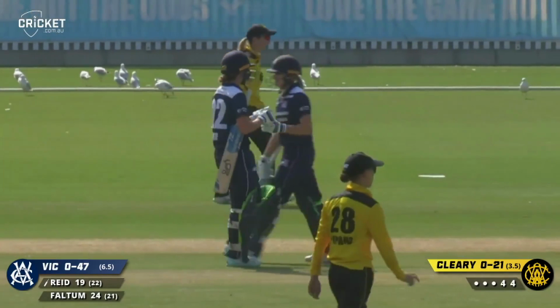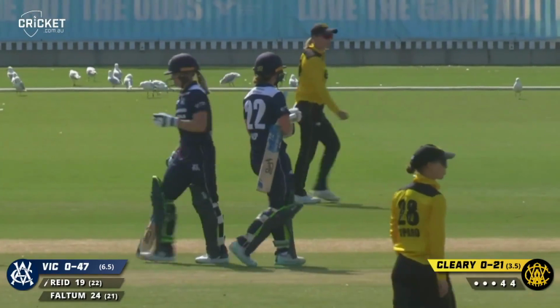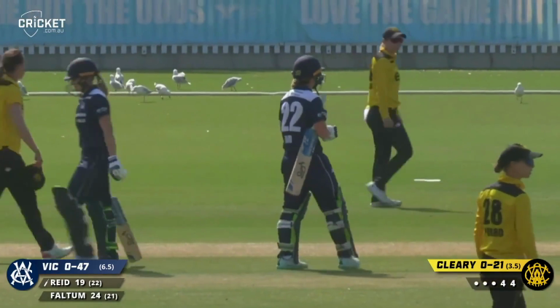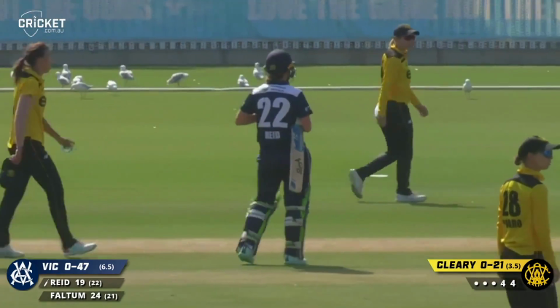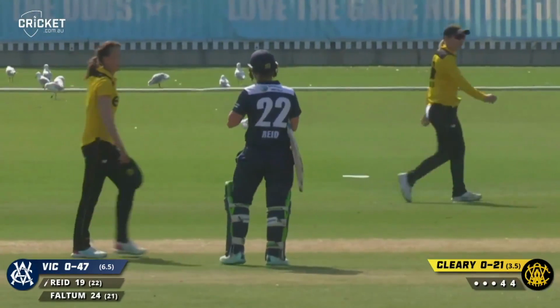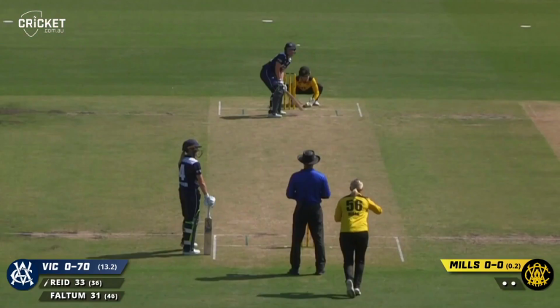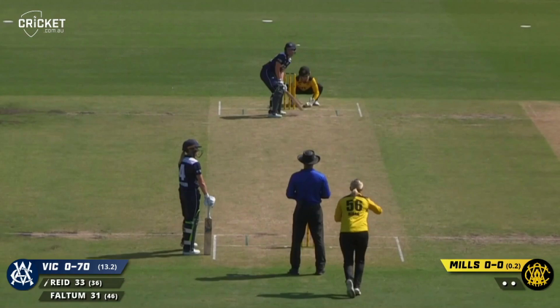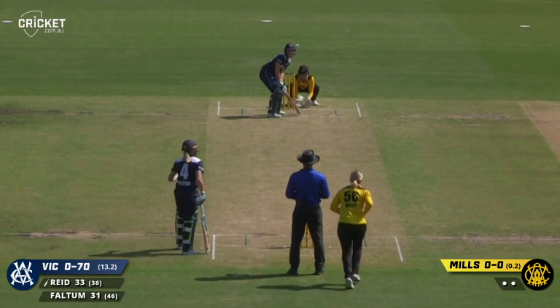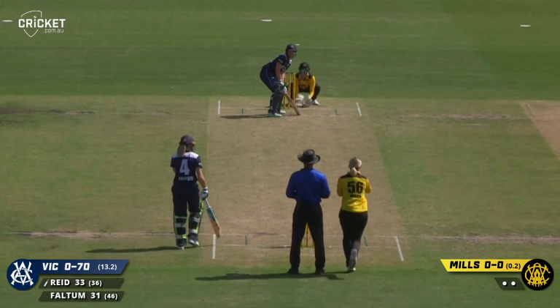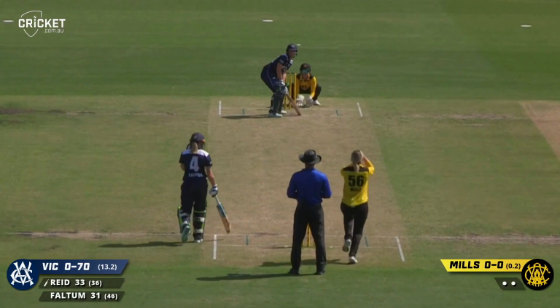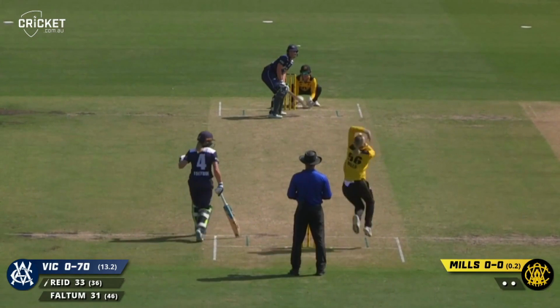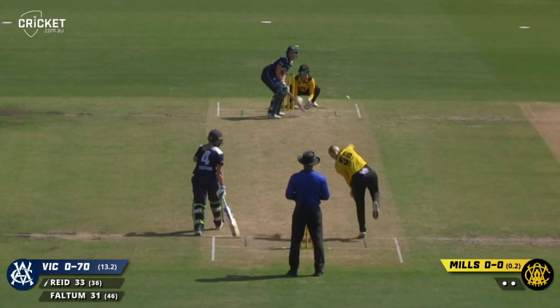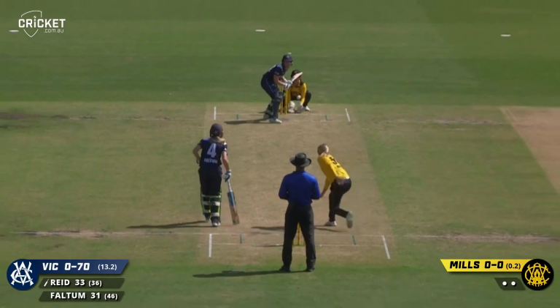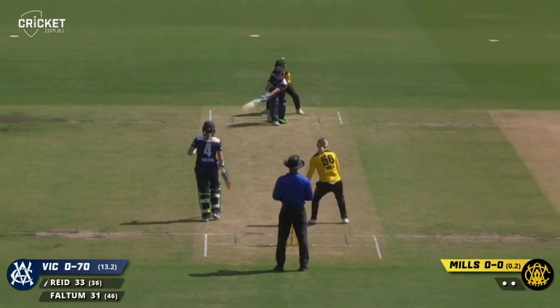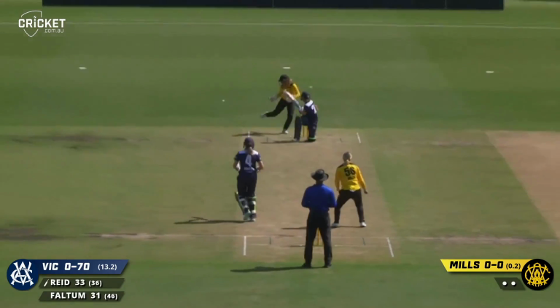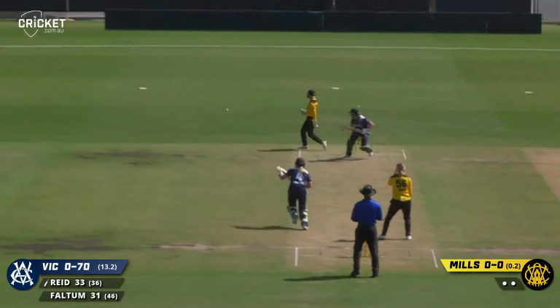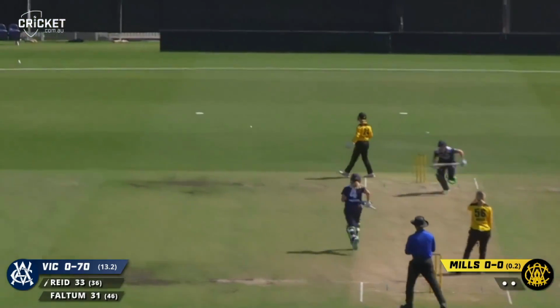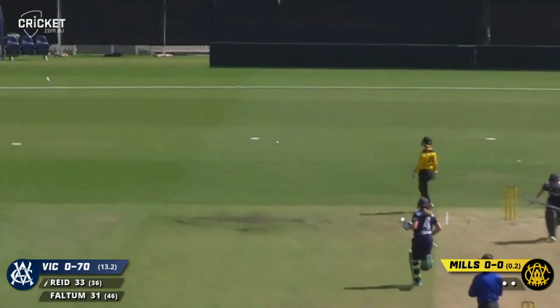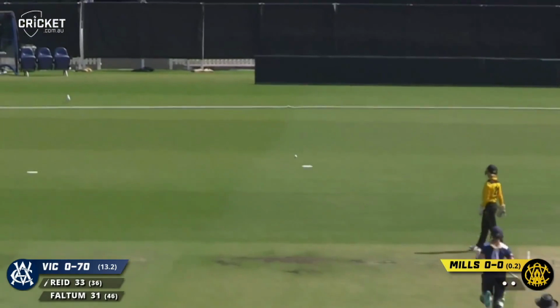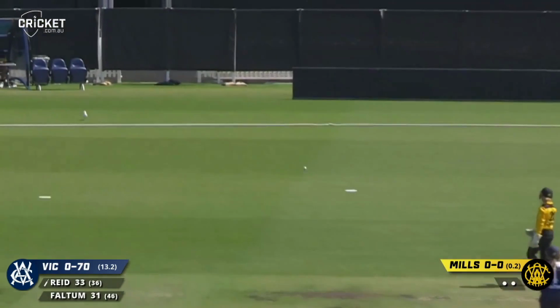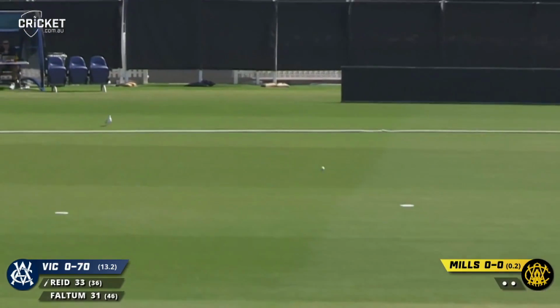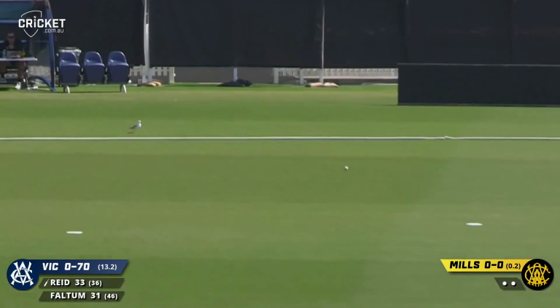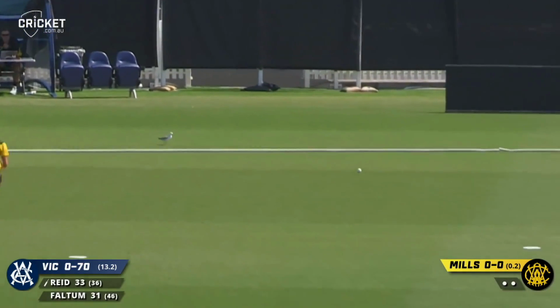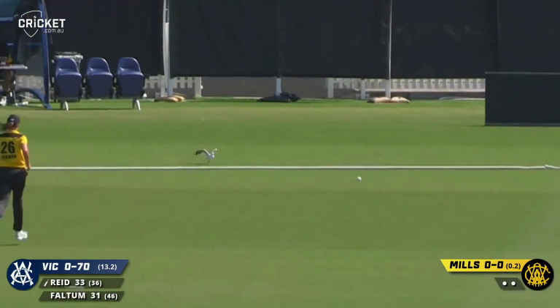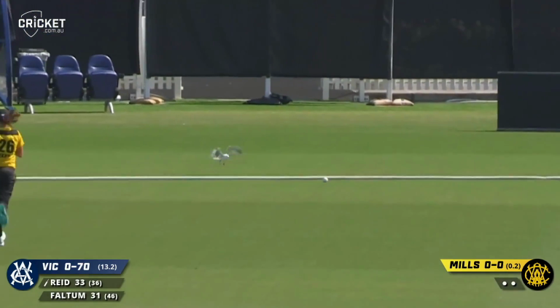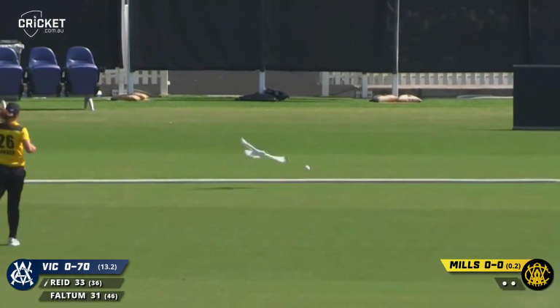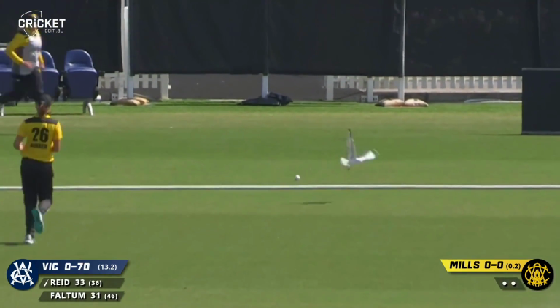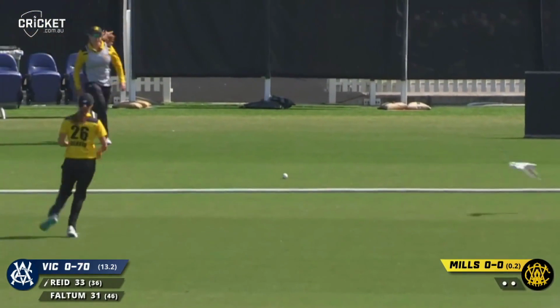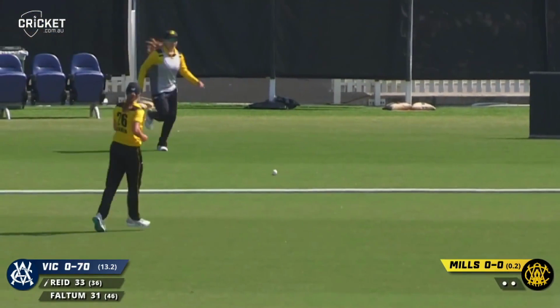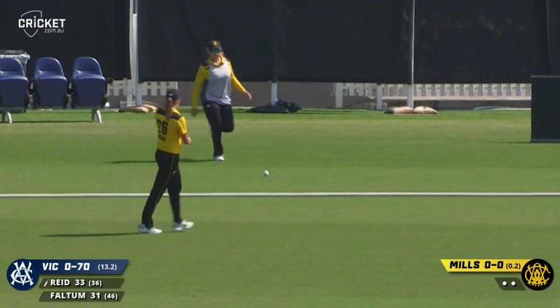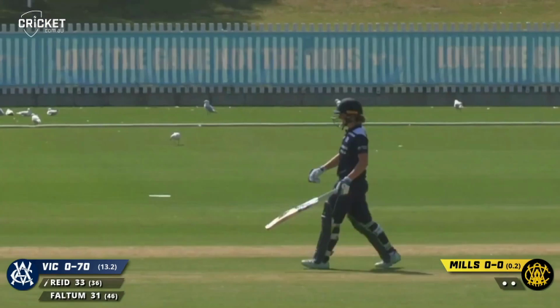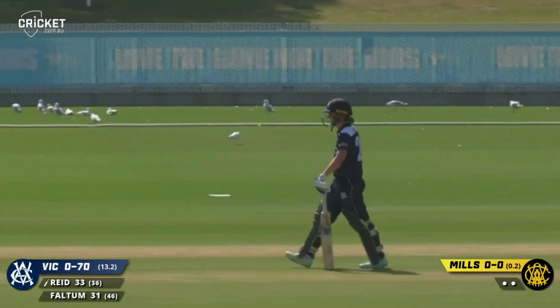A good over for Victoria. Great temperament — it certainly stood out. This one swept away nicely by Sophie Reid, she would pick up a boundary. Pounced on that ball with a little bit of width on the leg side.